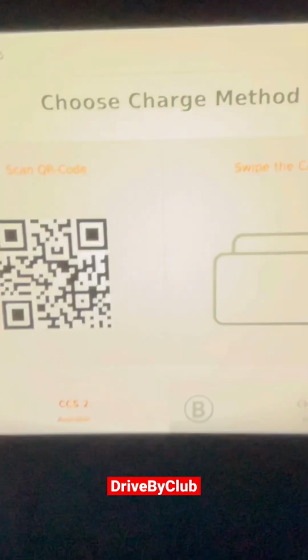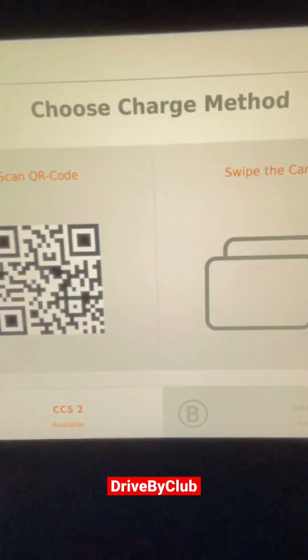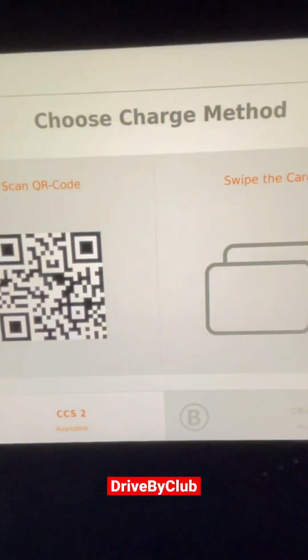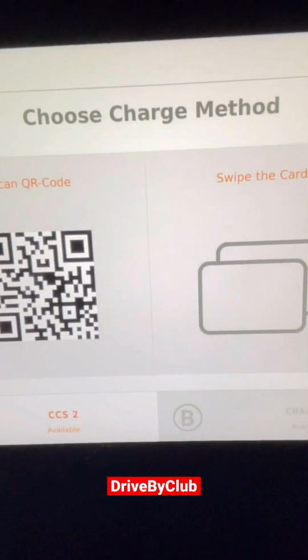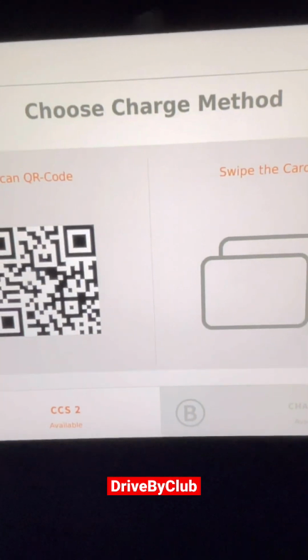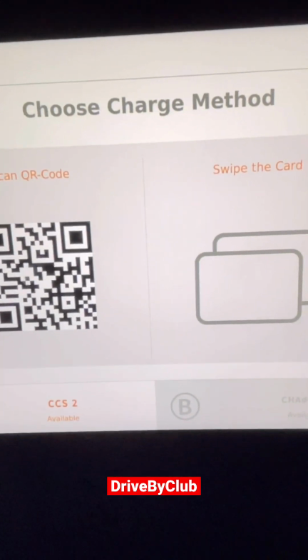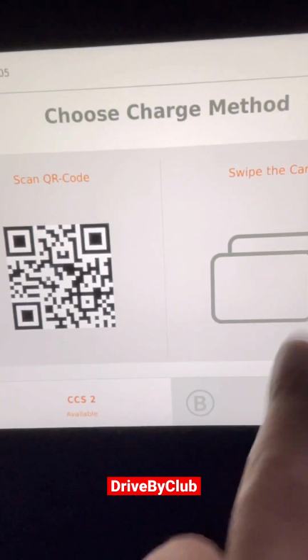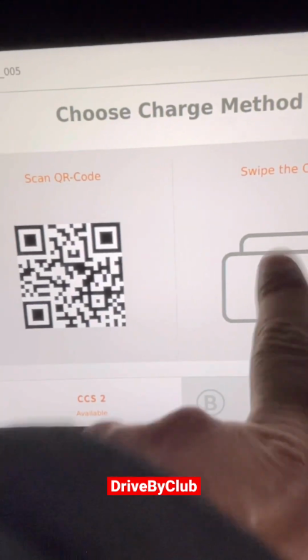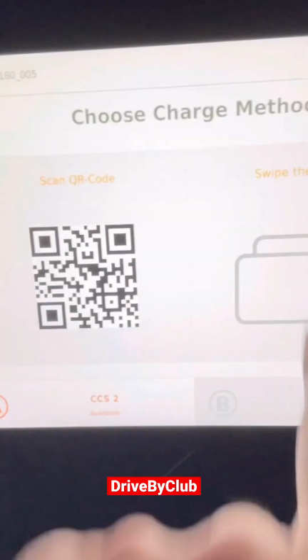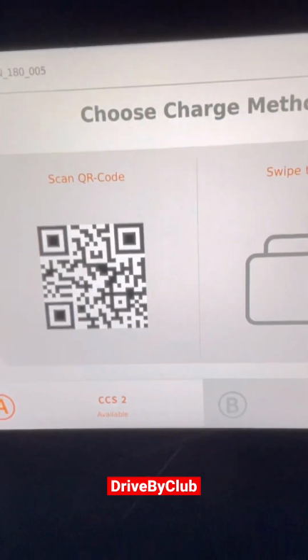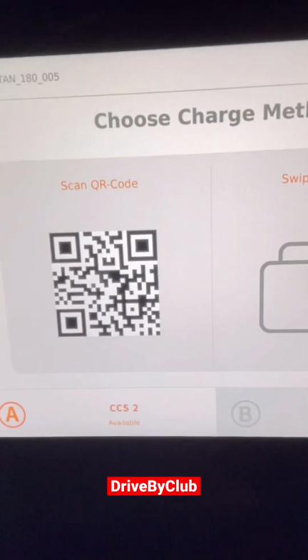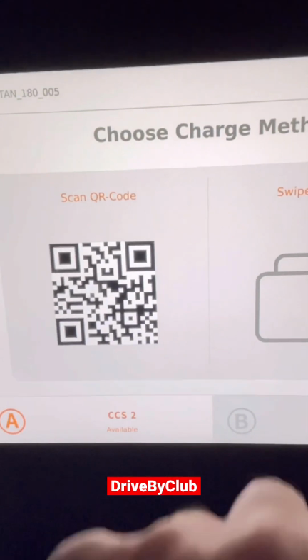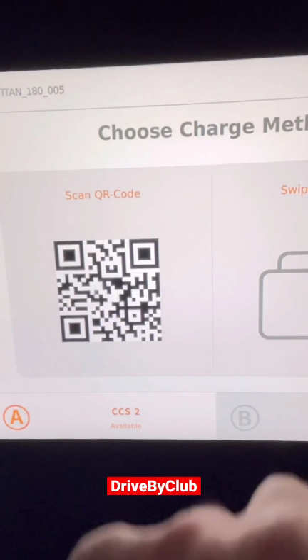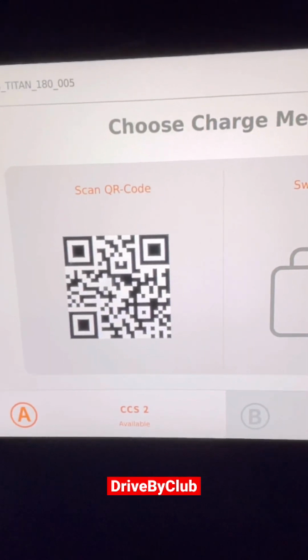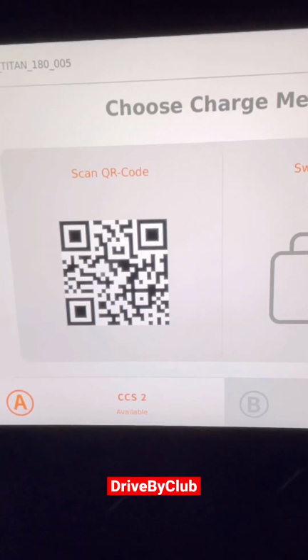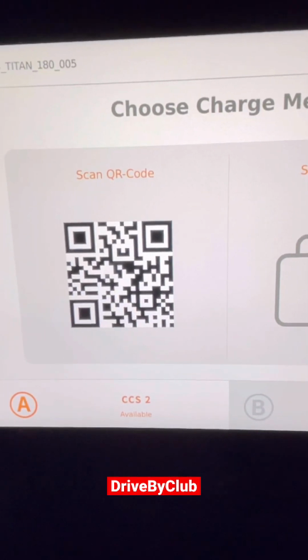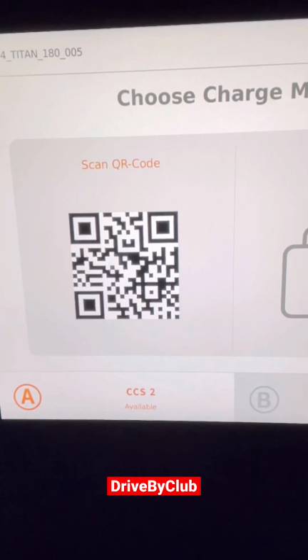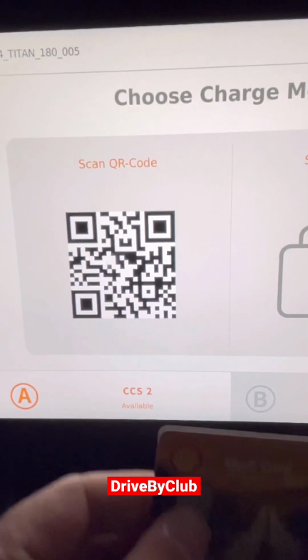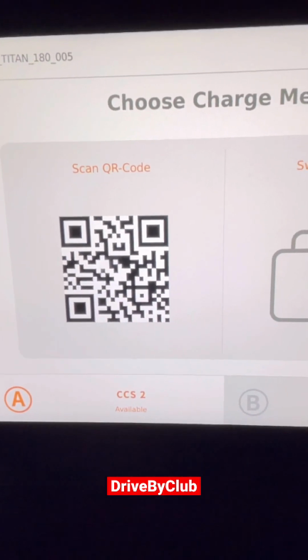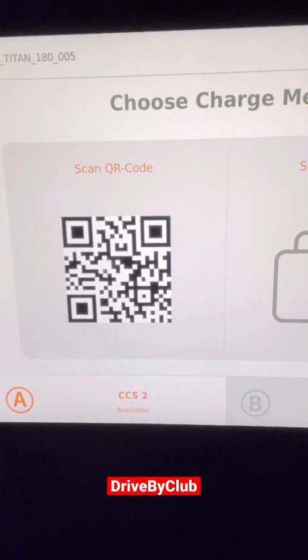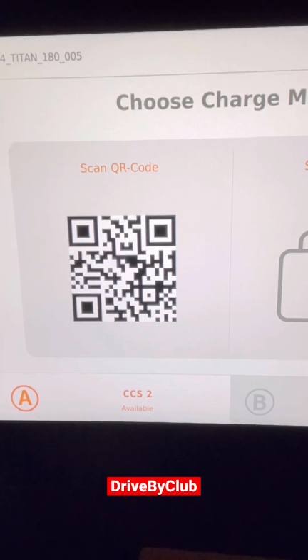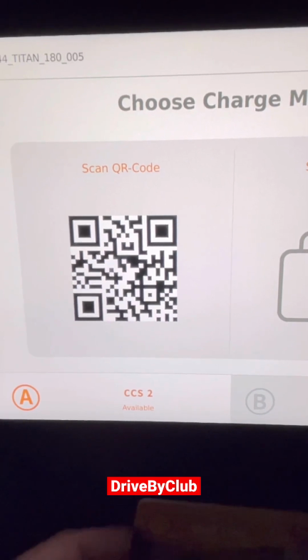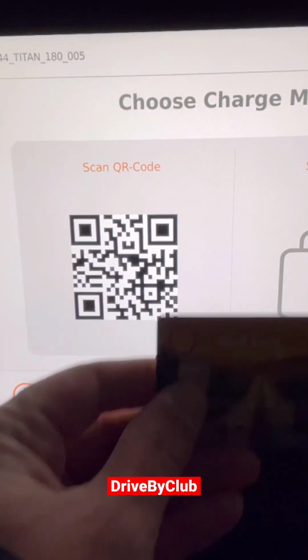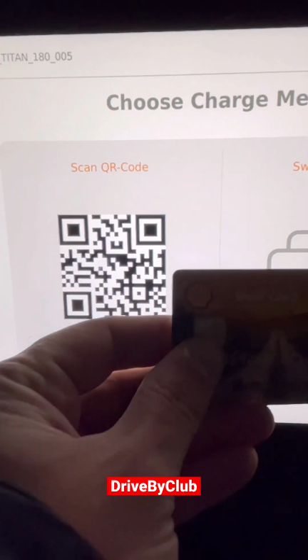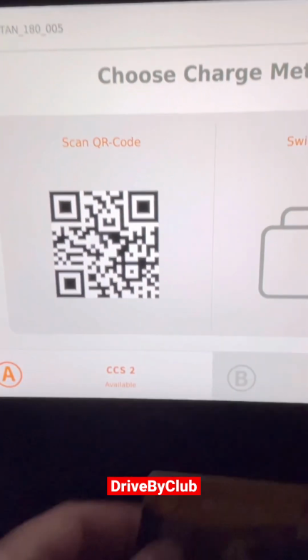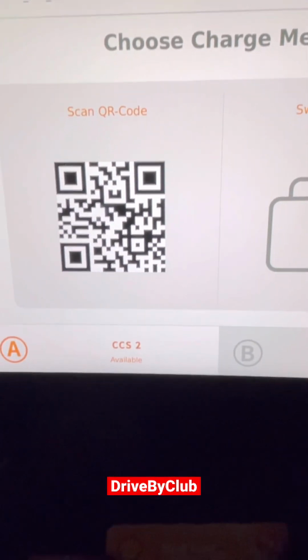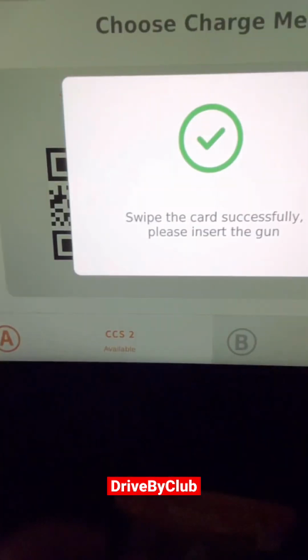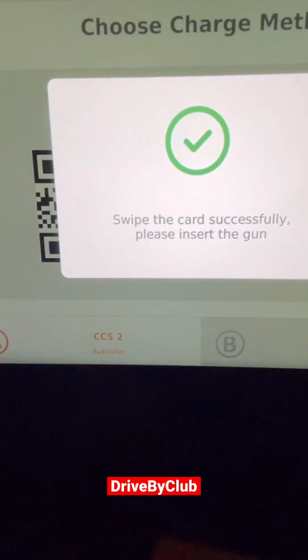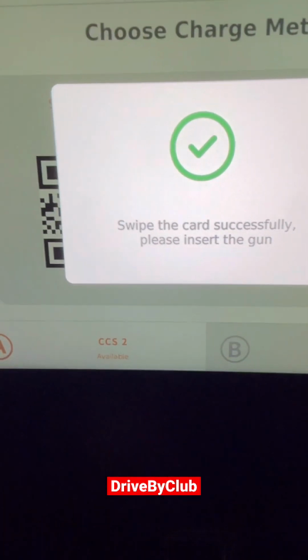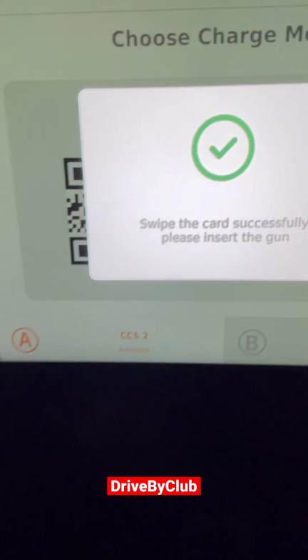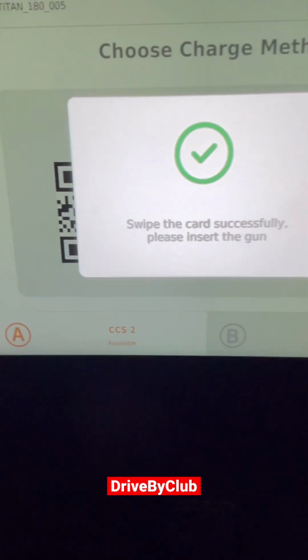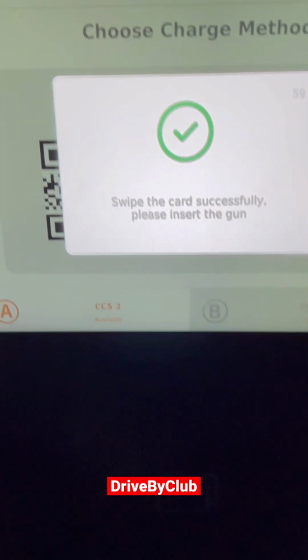You can scan the QR code or you can swipe your card. I'm gonna swipe my card. There's my card — swipe. There you go.